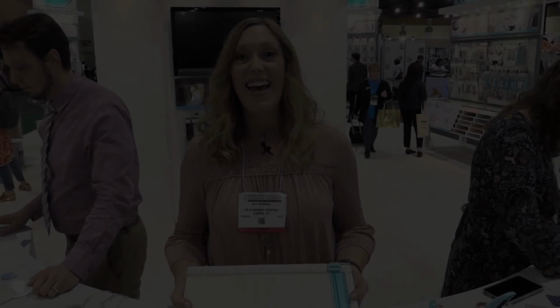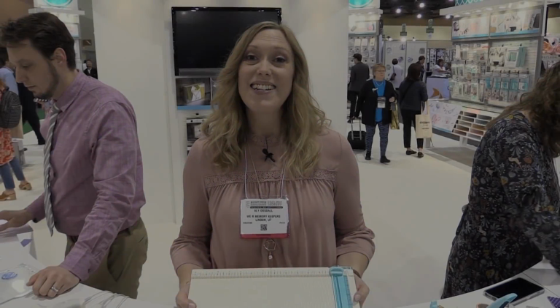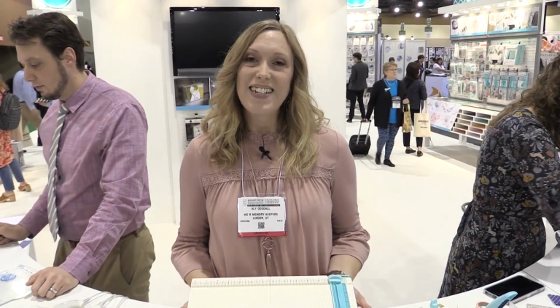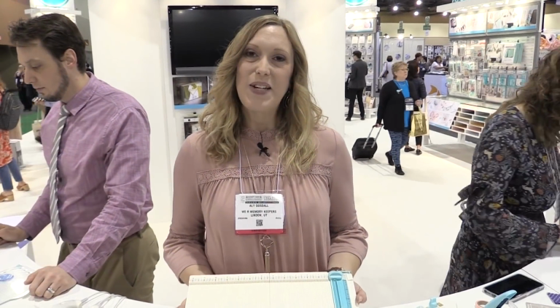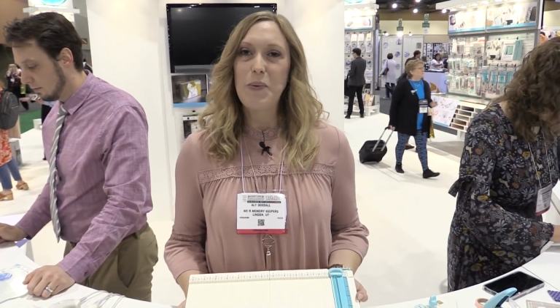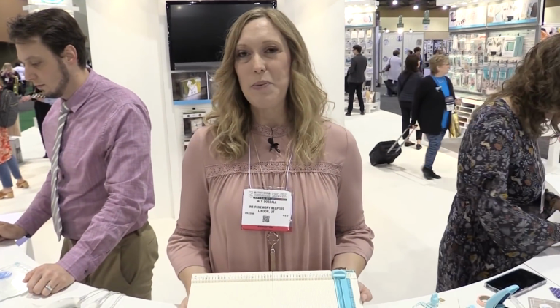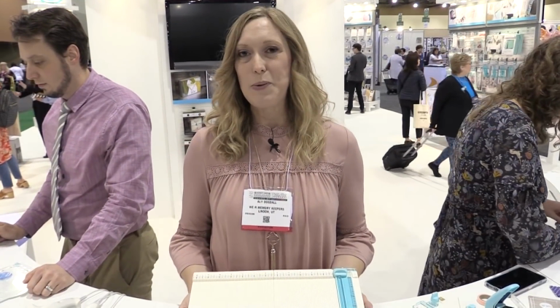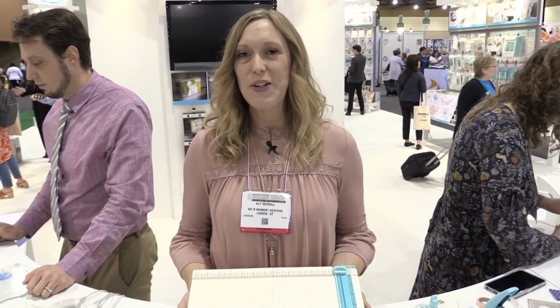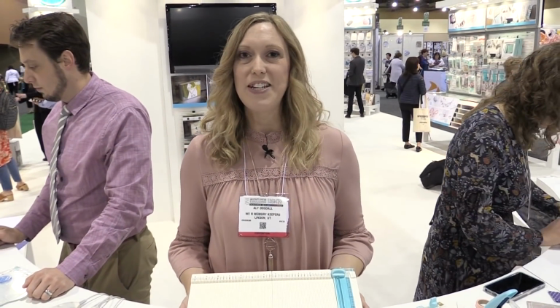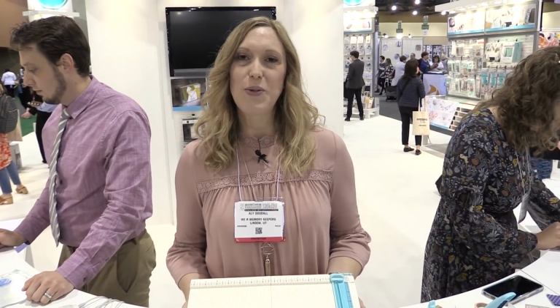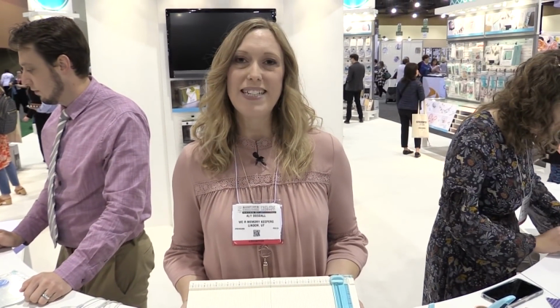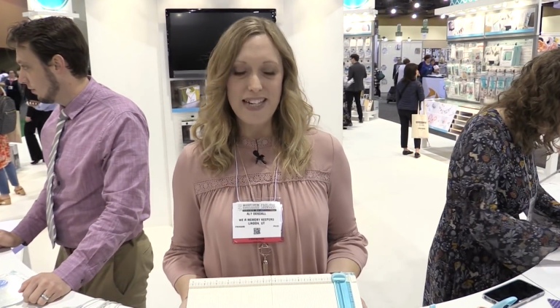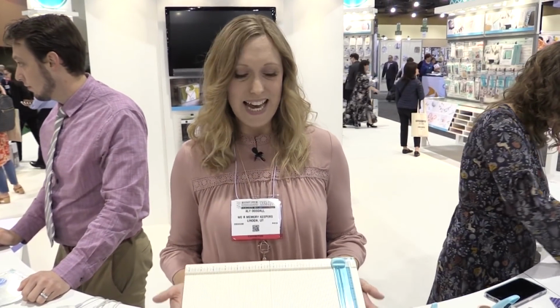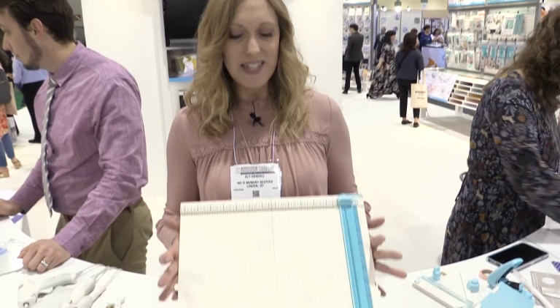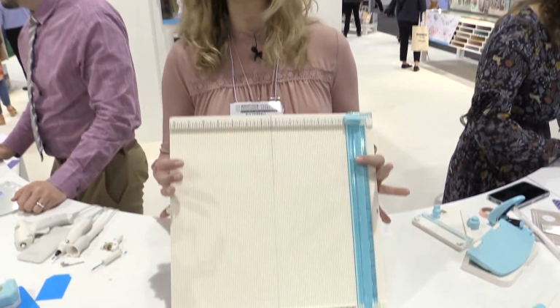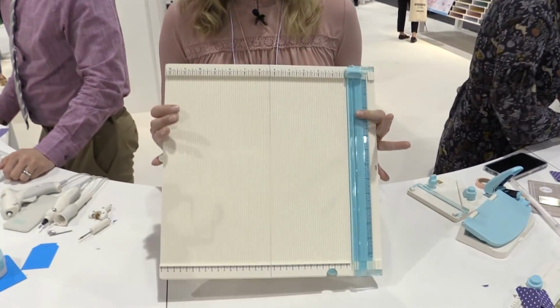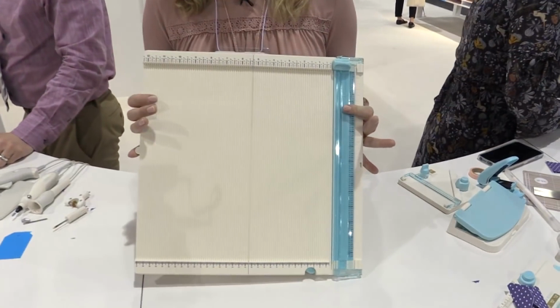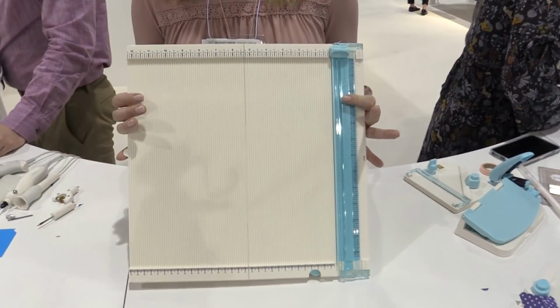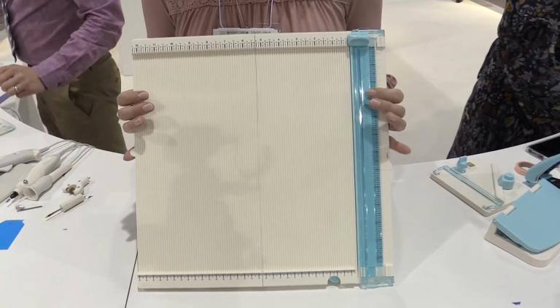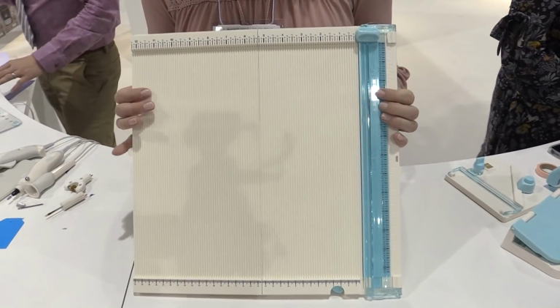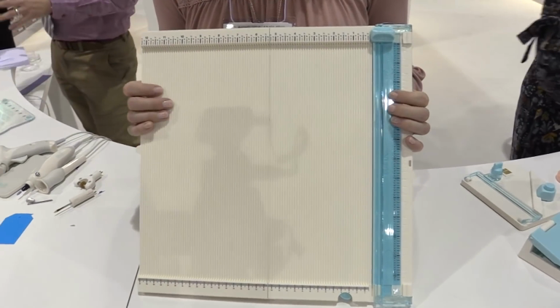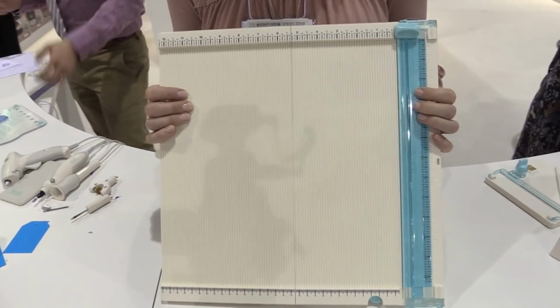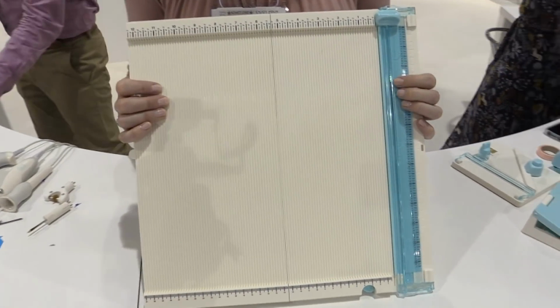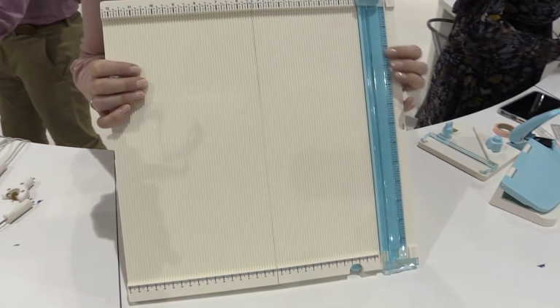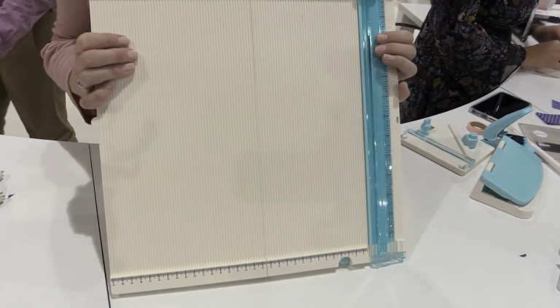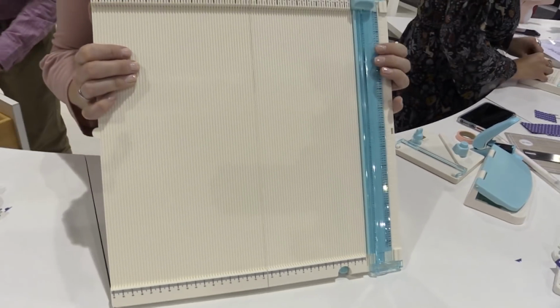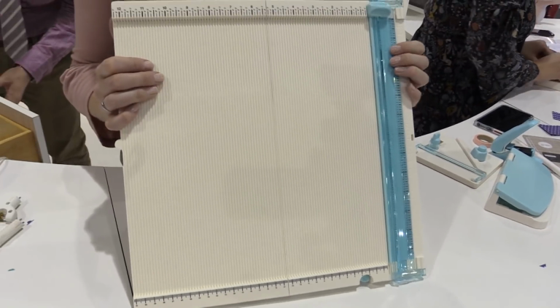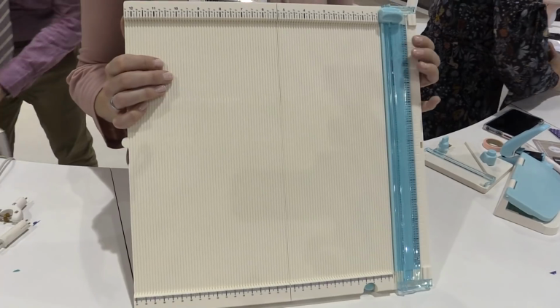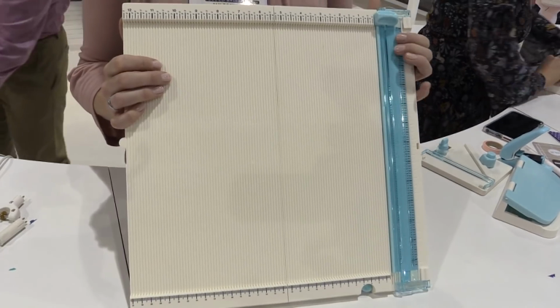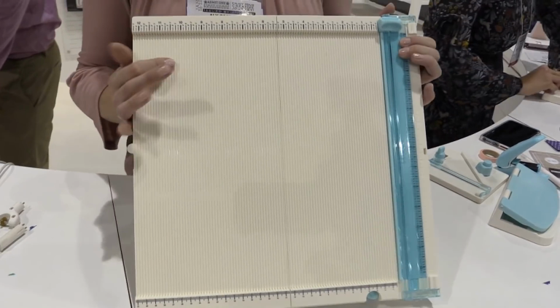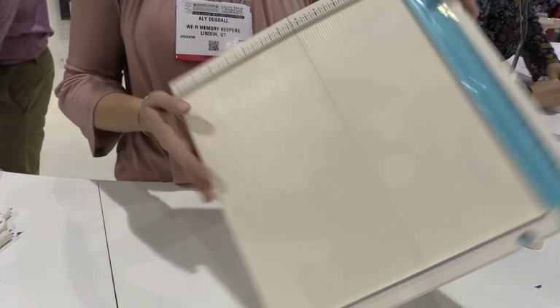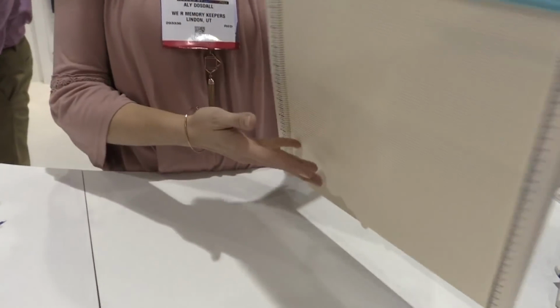Hey guys, Allie Downstall here at the We Are Member Keepers booth in Creativation 2018 in Phoenix. And this is our brand new and improved trim and scoreboard. Let me show you some of the features of this awesome new trim and scoreboard.